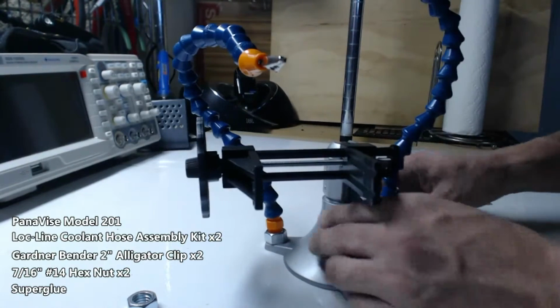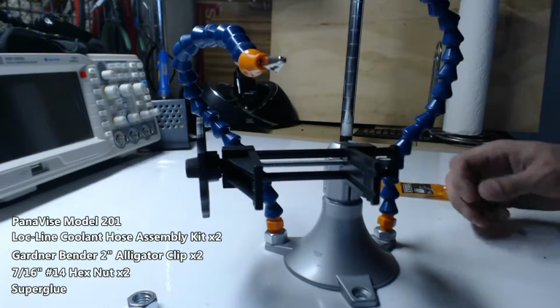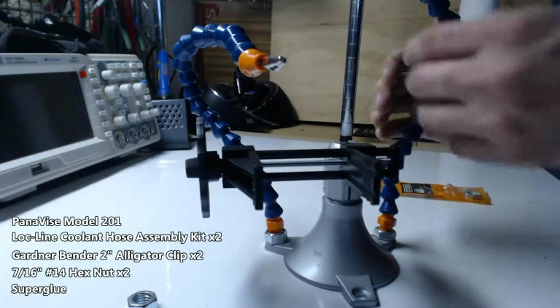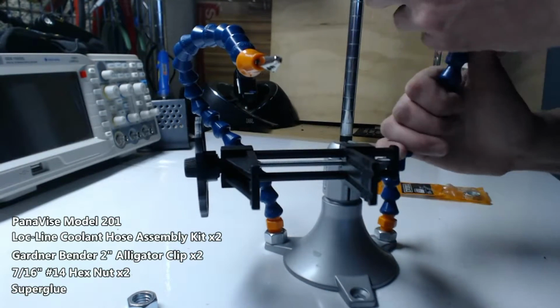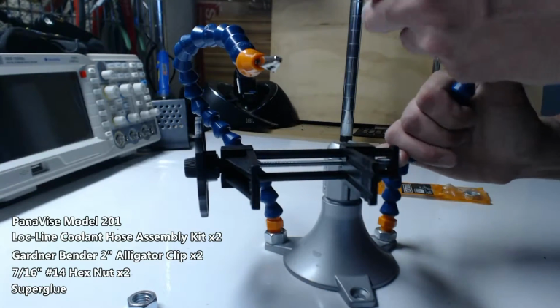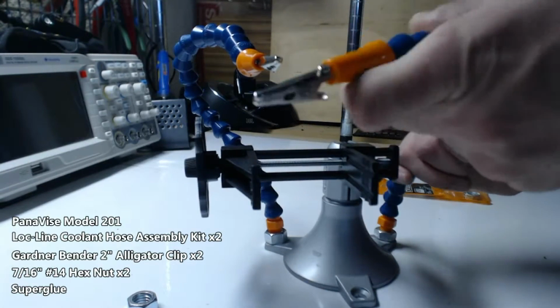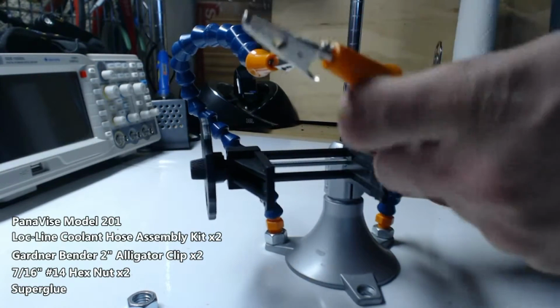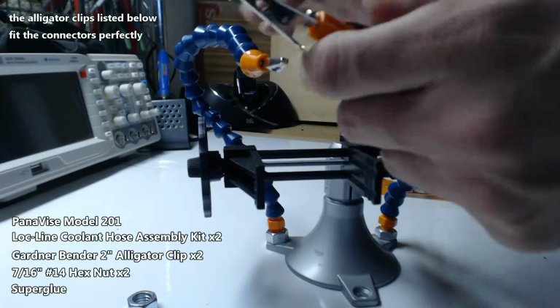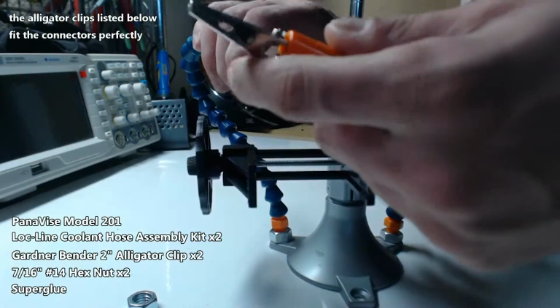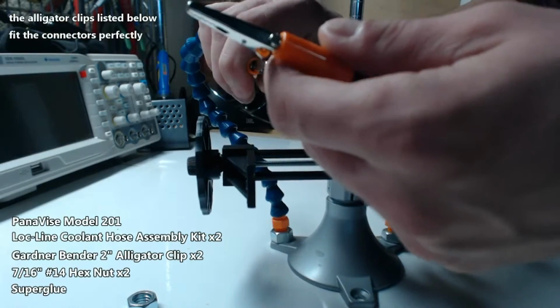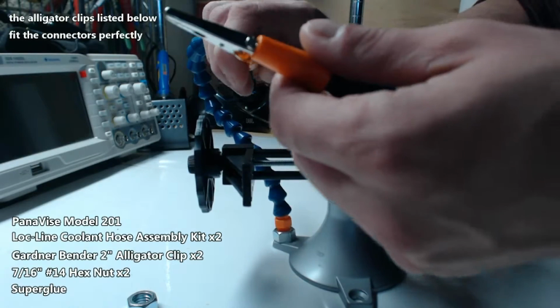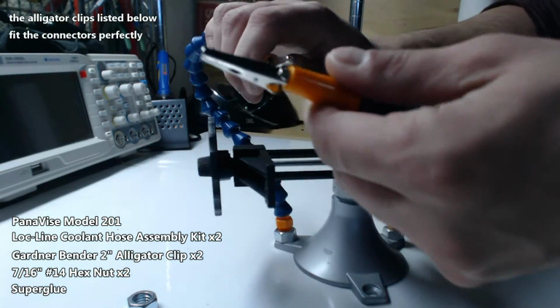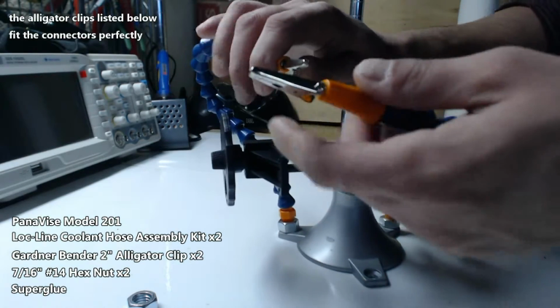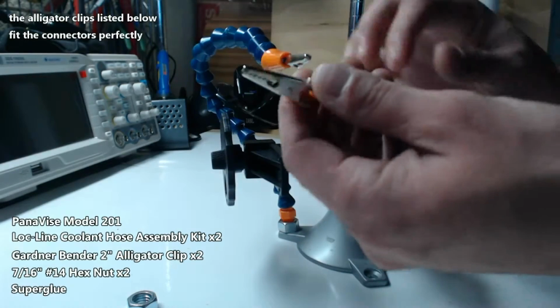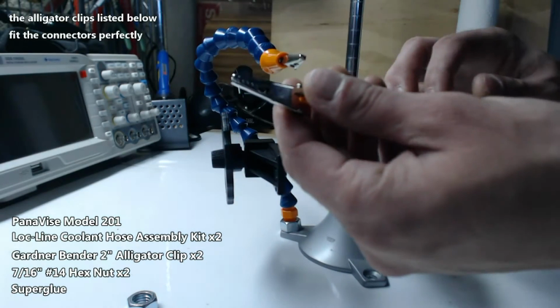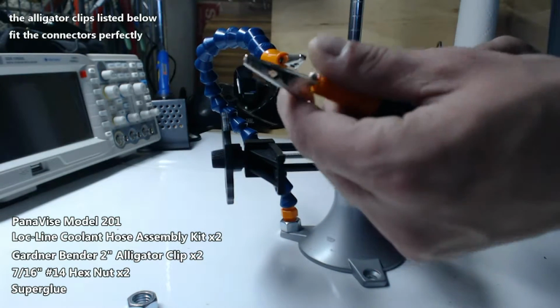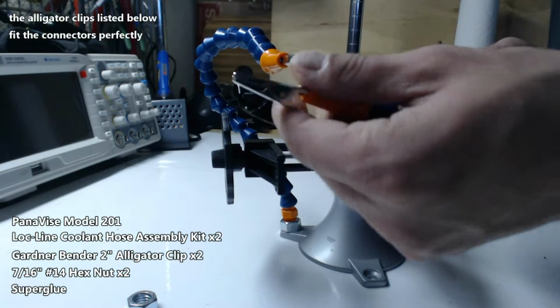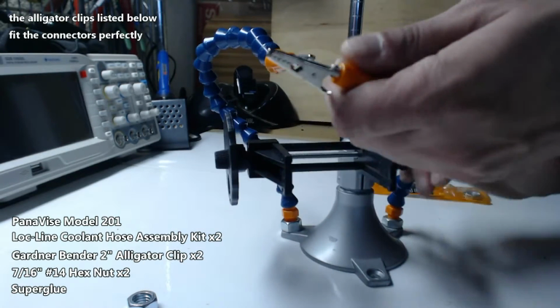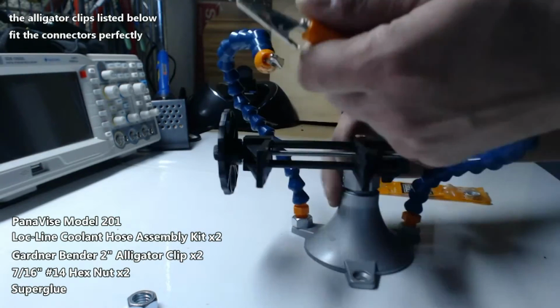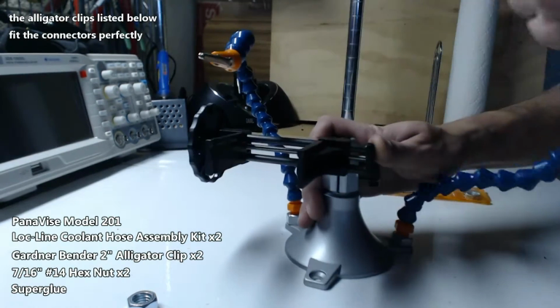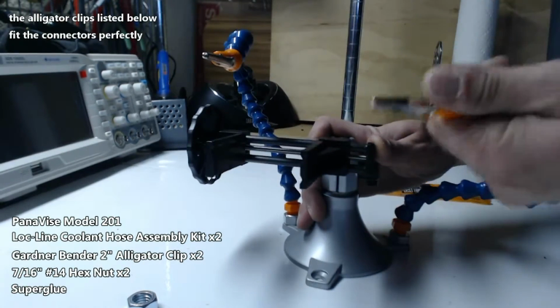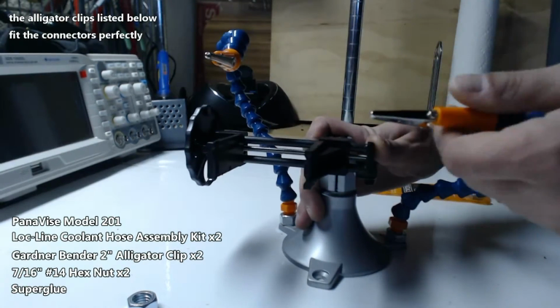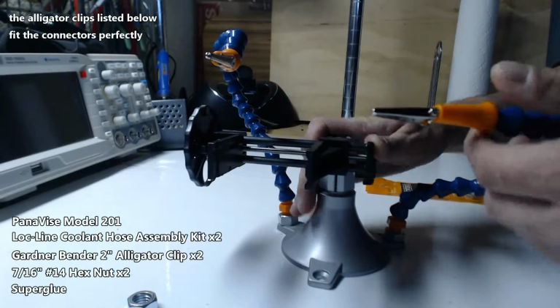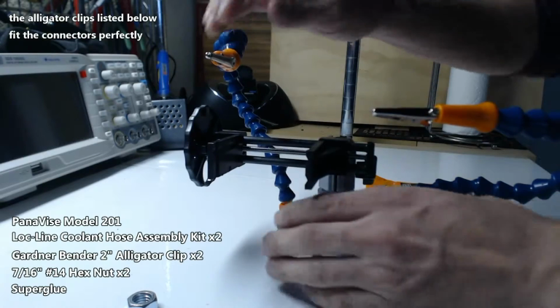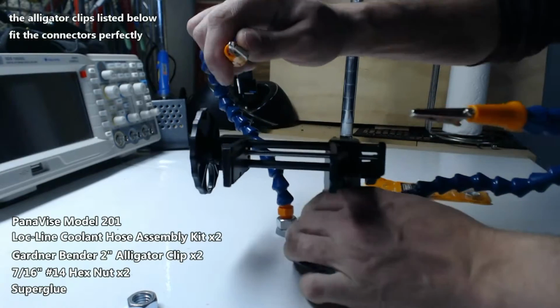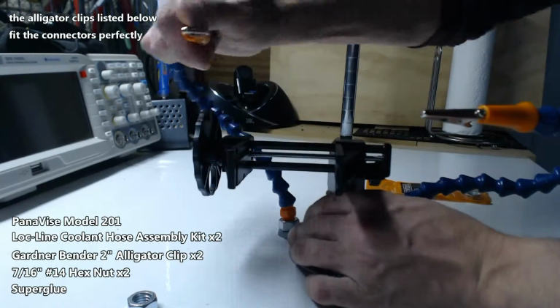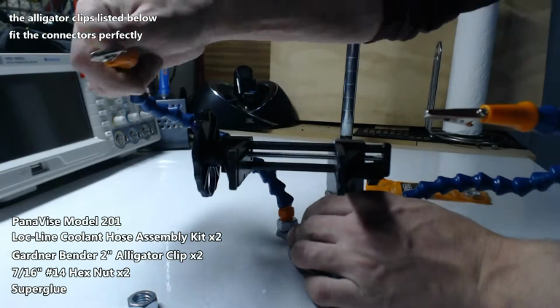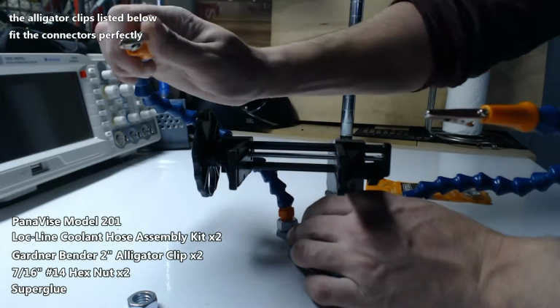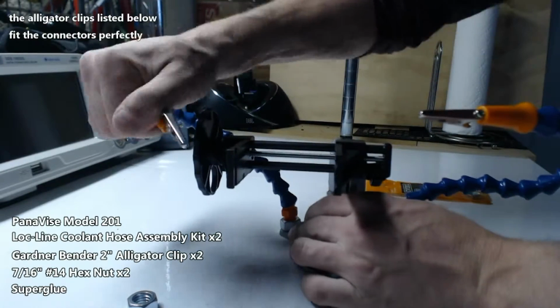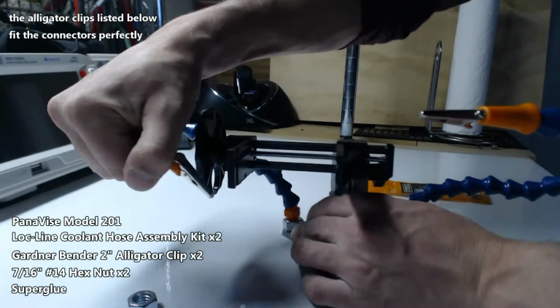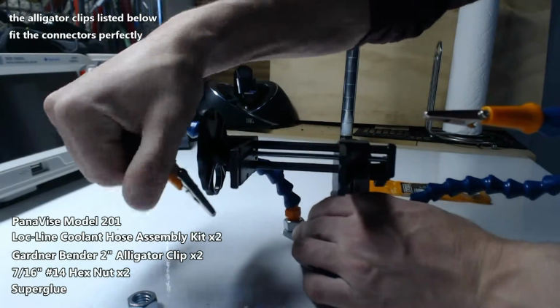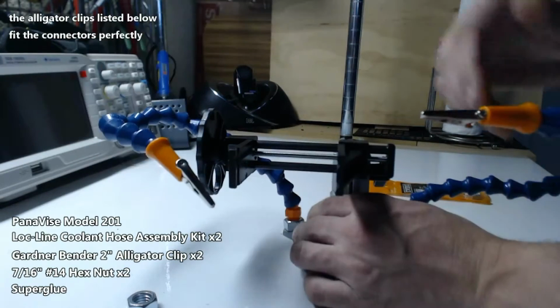All of this equipment was procured from Amazon. The alligator clips fit the connectors on the lock line without any modification — it's almost like they were meant to be.